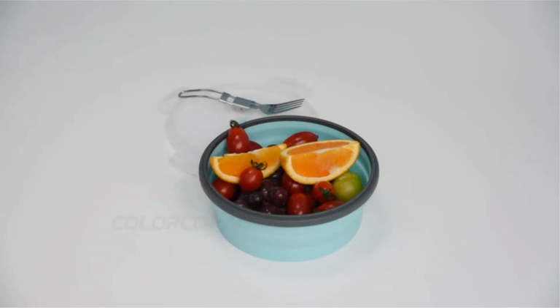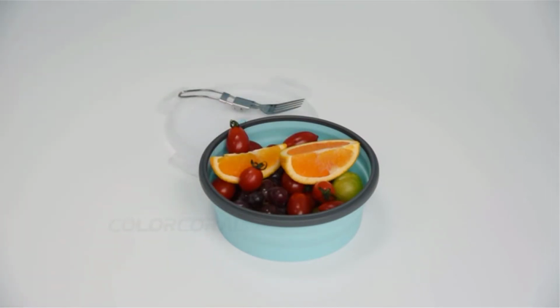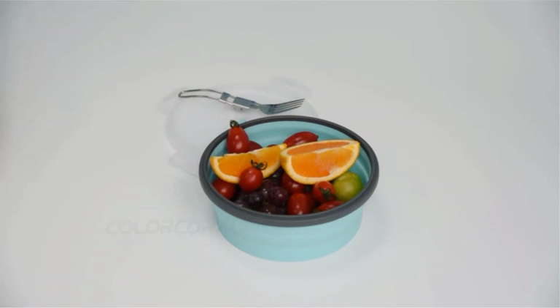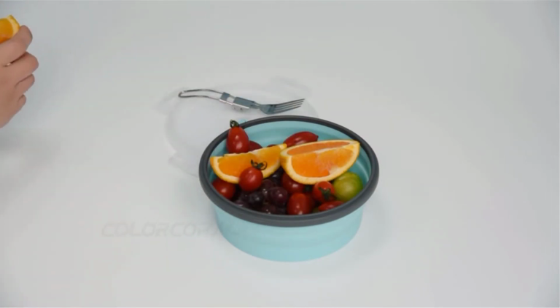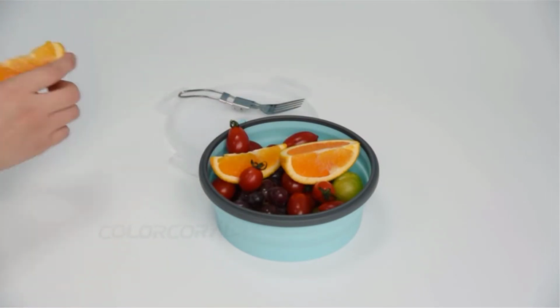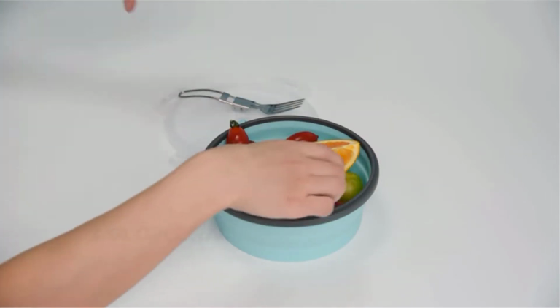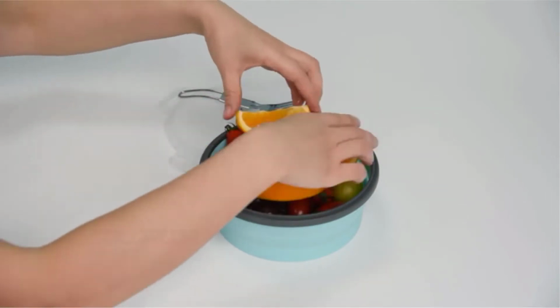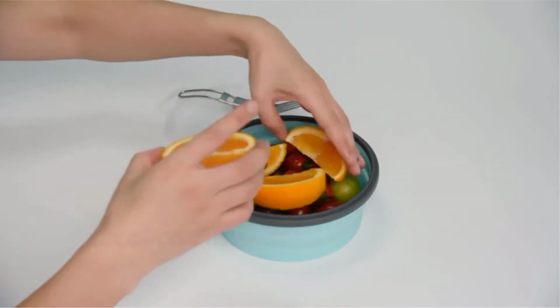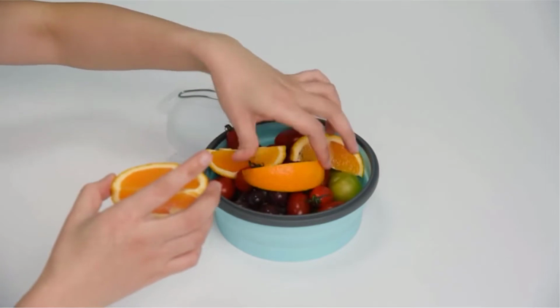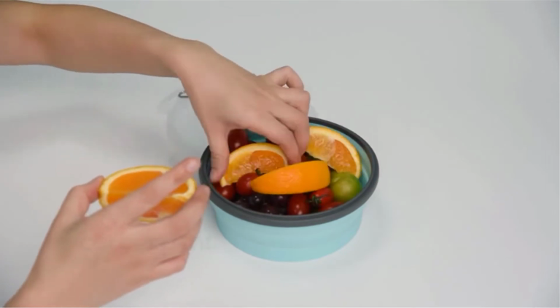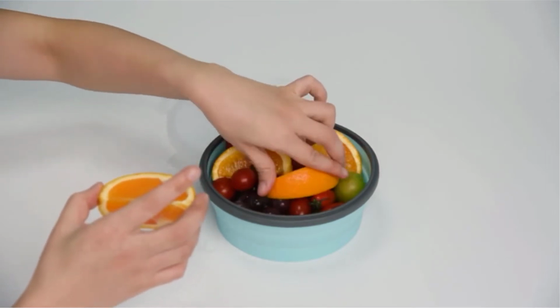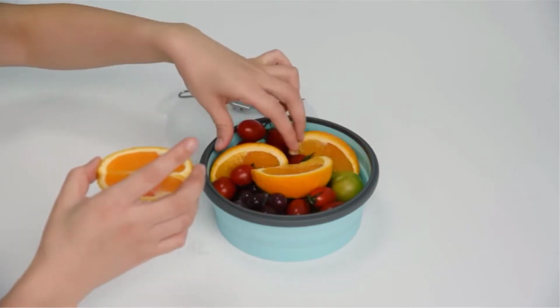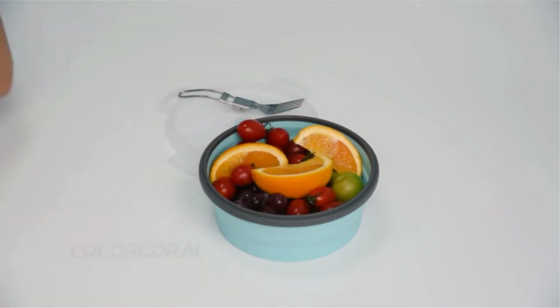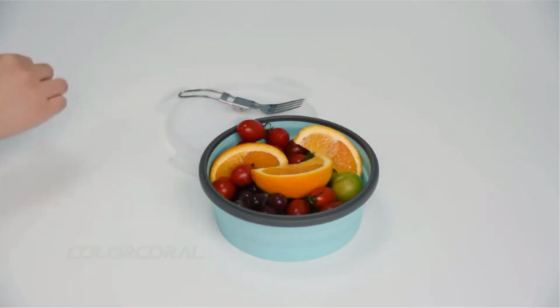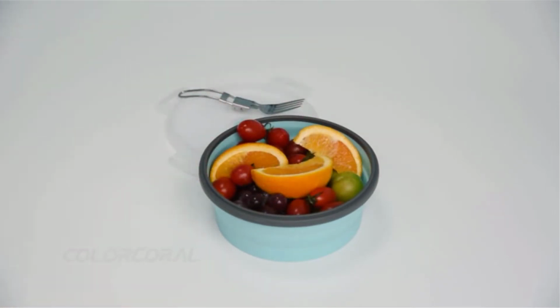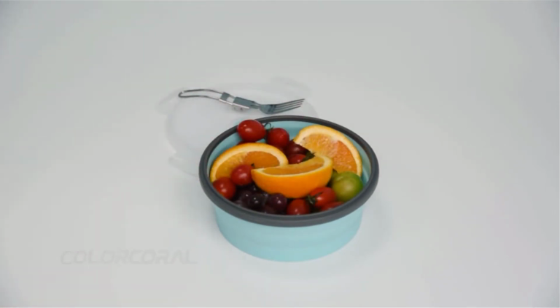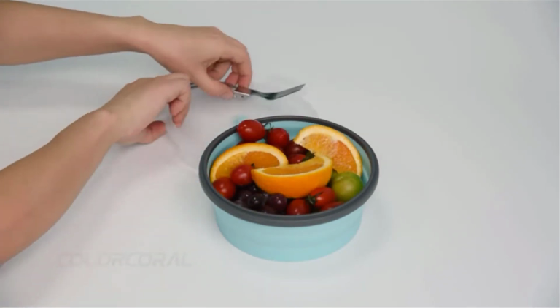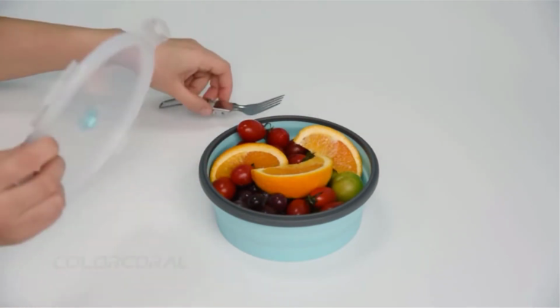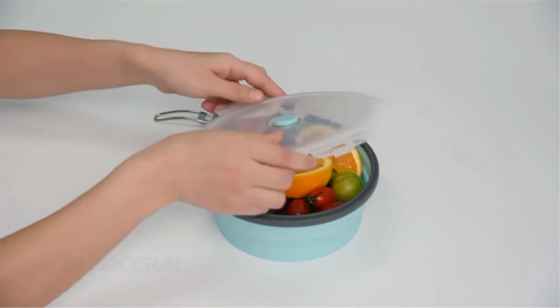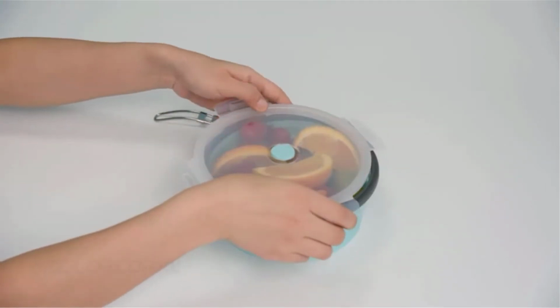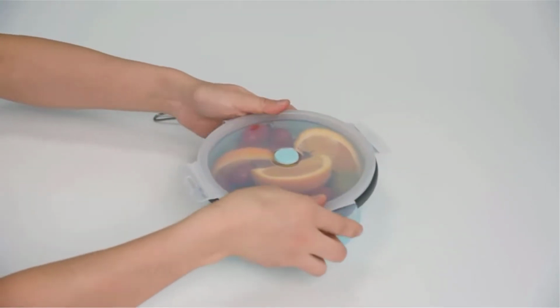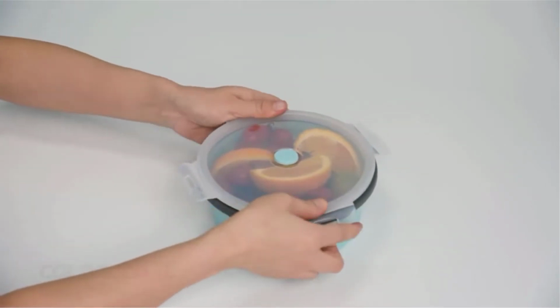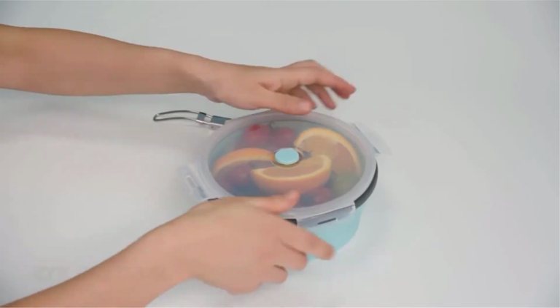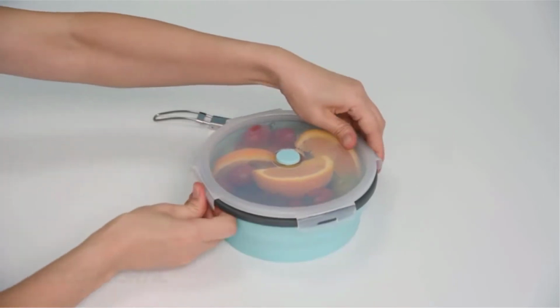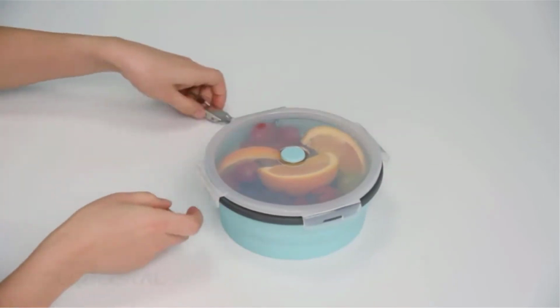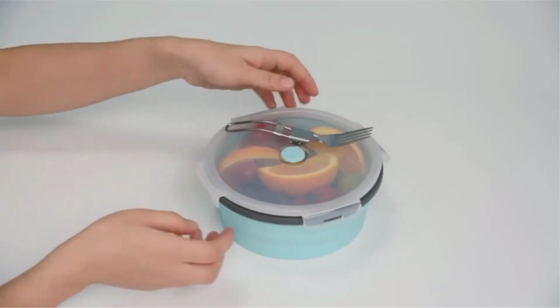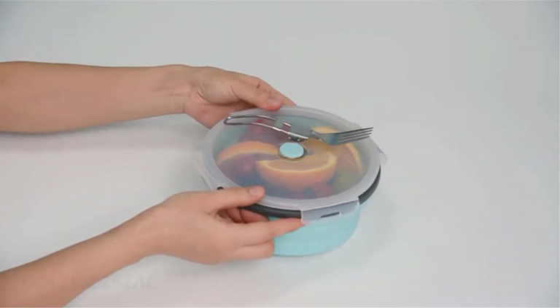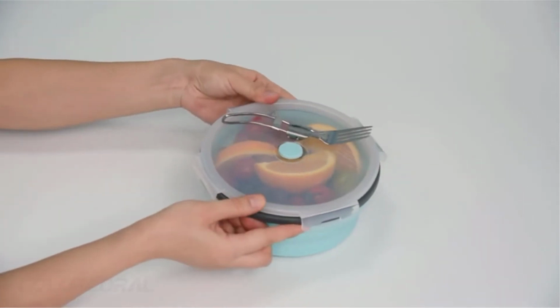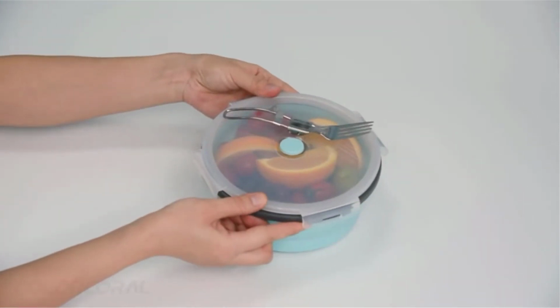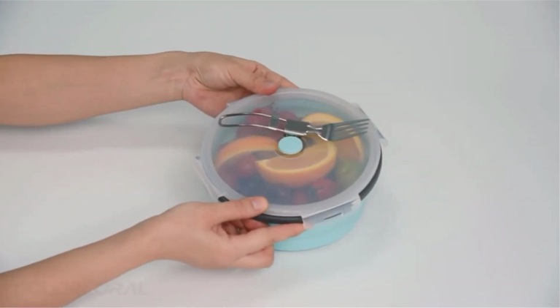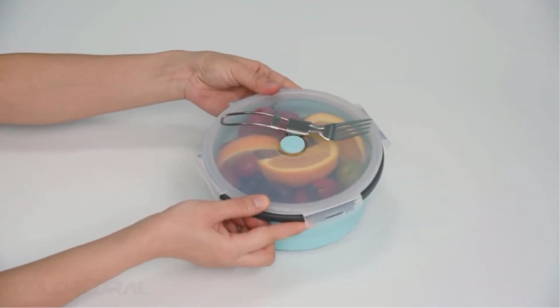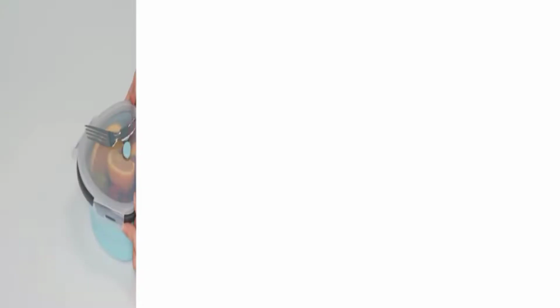You get a one-year warranty with a 100% satisfaction guarantee. If you have any questions about using the silicone bowl, just contact Color Coral directly — they promise a satisfying solution. This silicone bowl performs well in microwaves and refrigerators. Just remember to pull up the airtight button on the lid before putting it in.